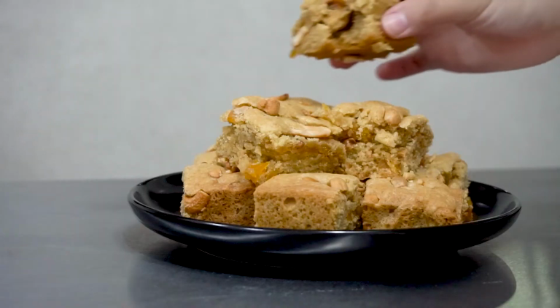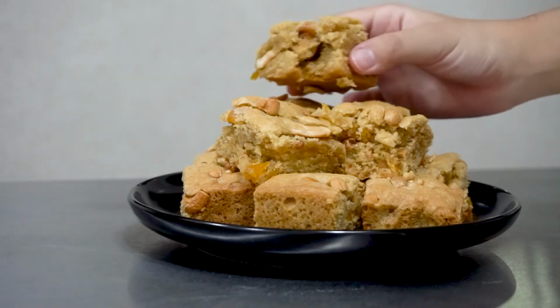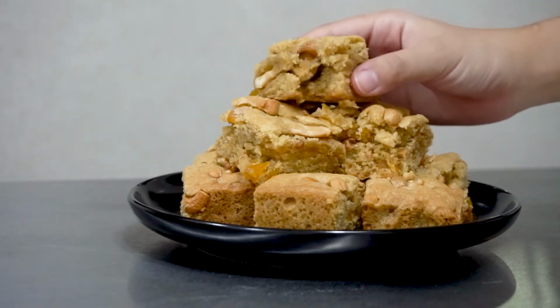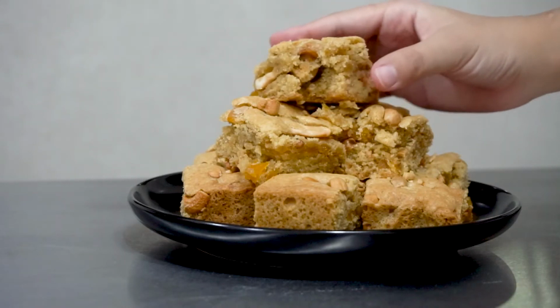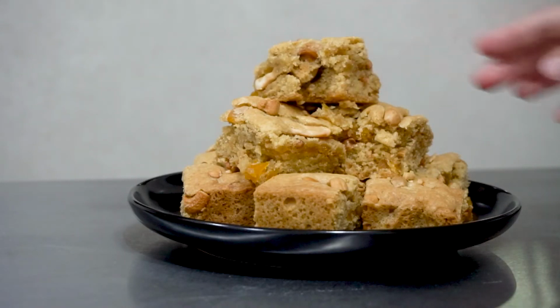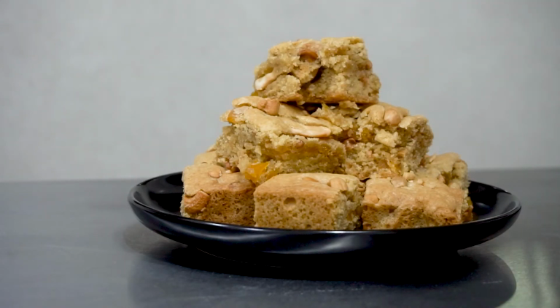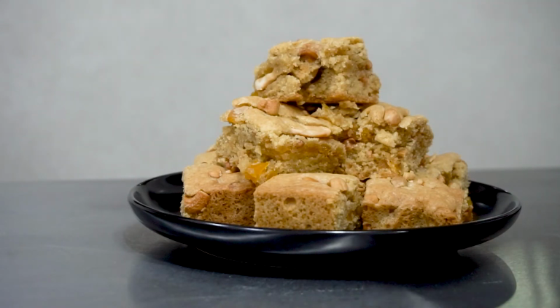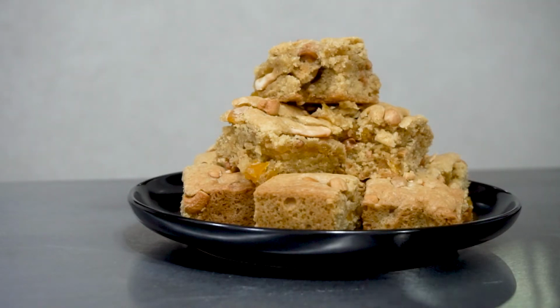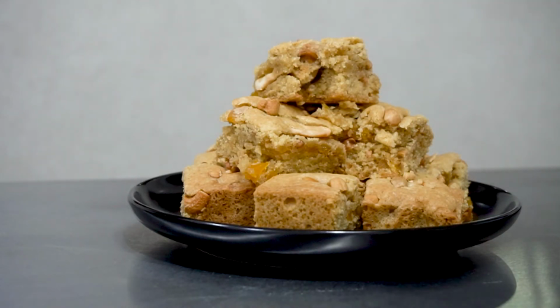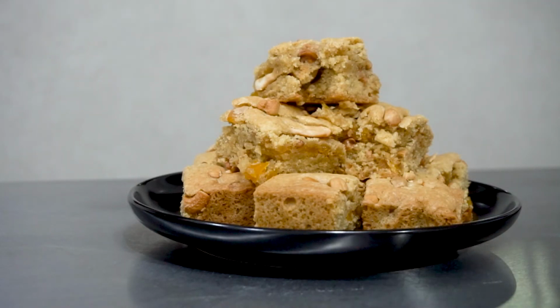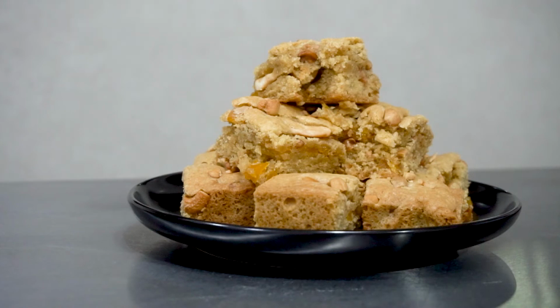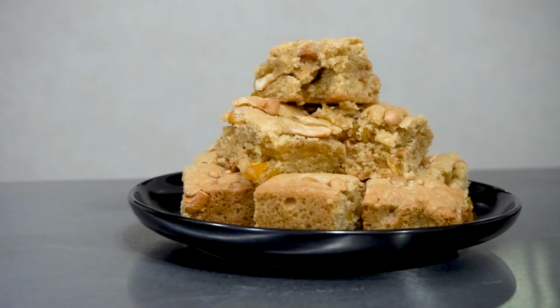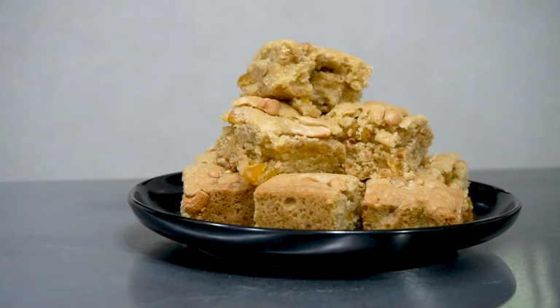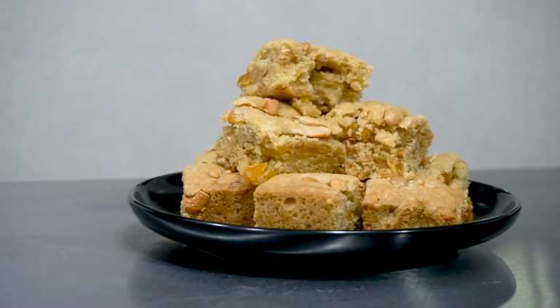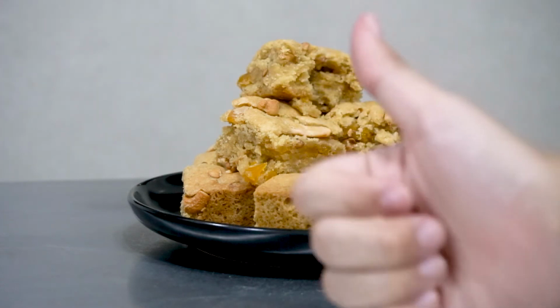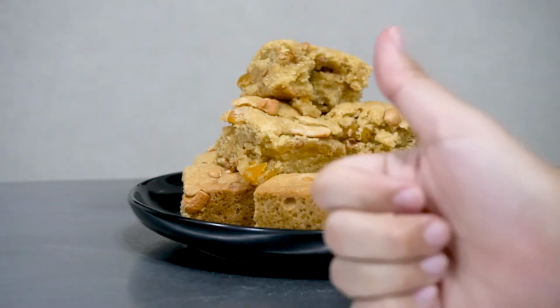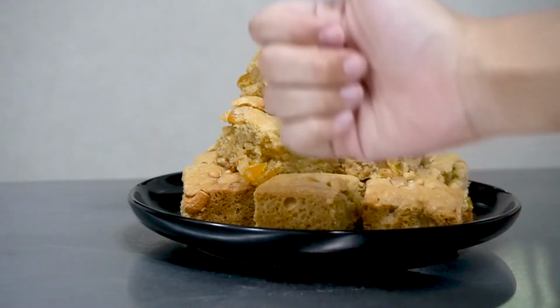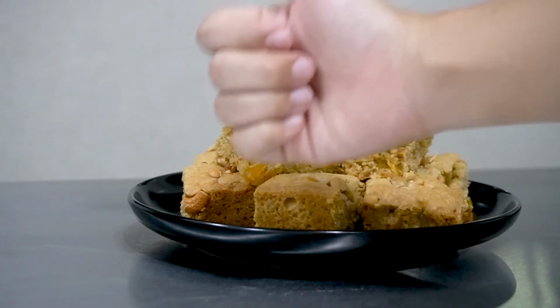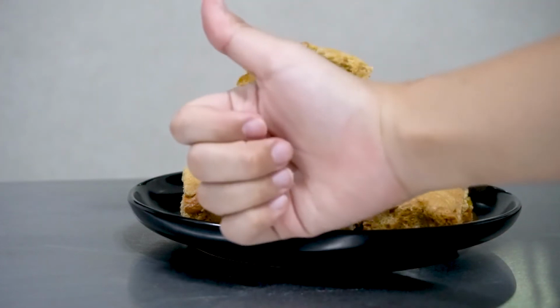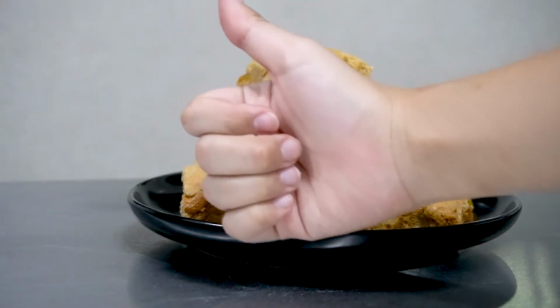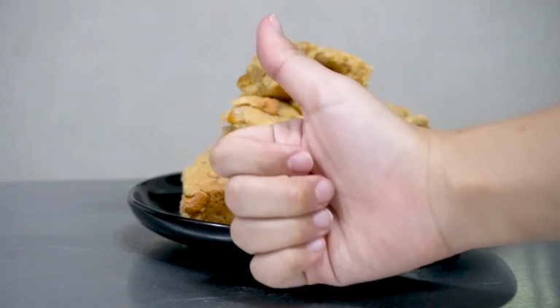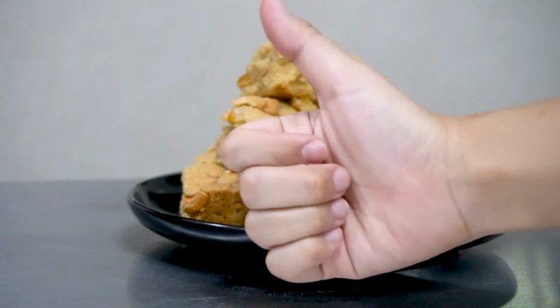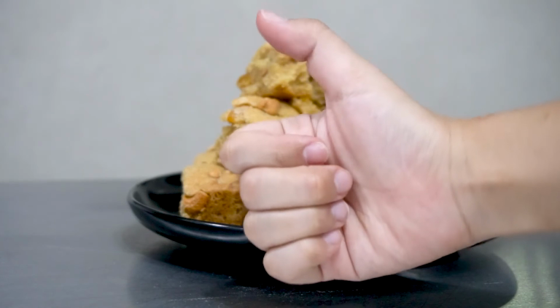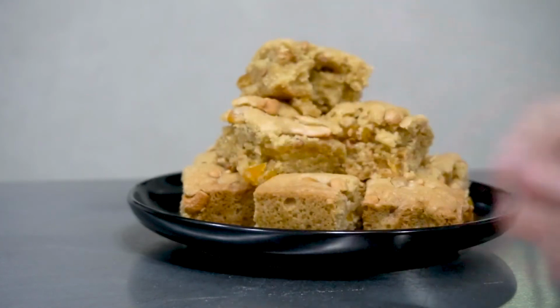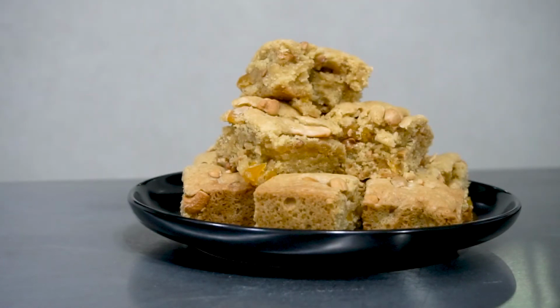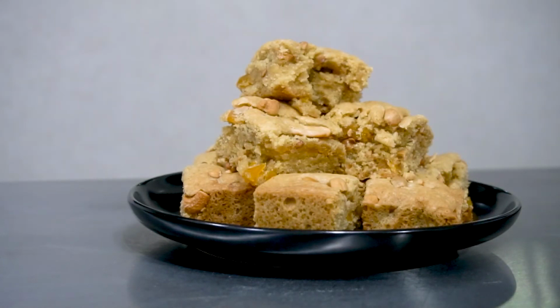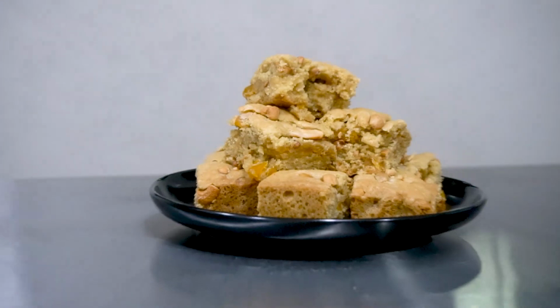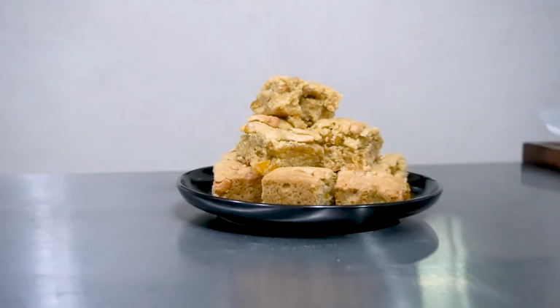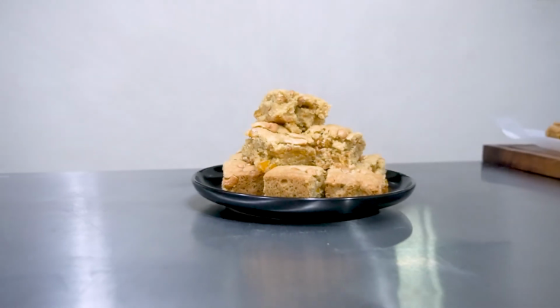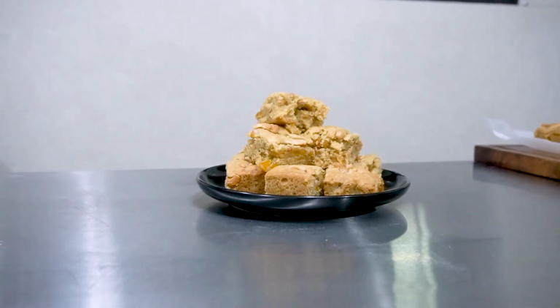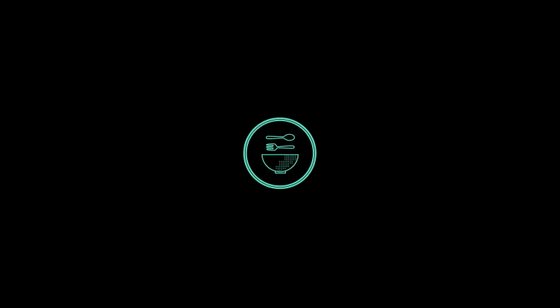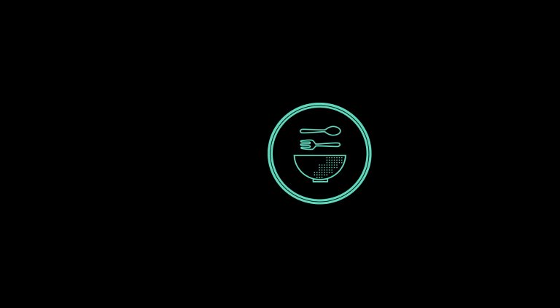And so, that's how we make blondies fresh from the oven. If you enjoyed the video, don't forget to leave a like, share the video with your friends, and comment what you would like to see in a future video. Bye!